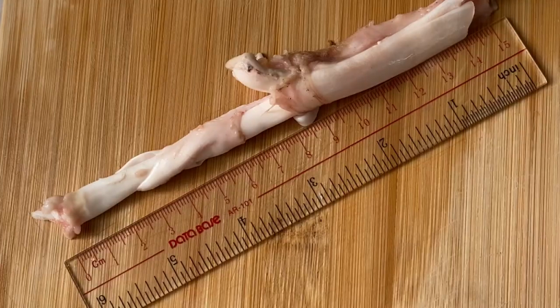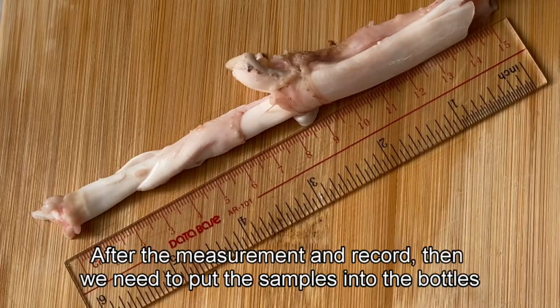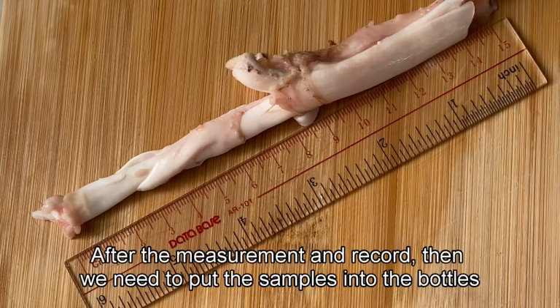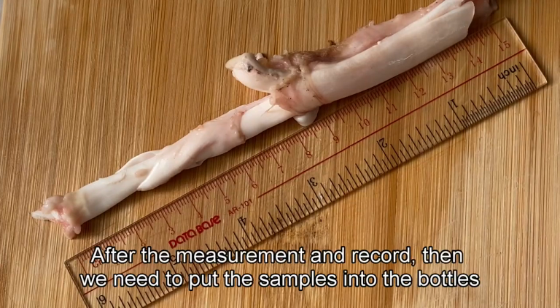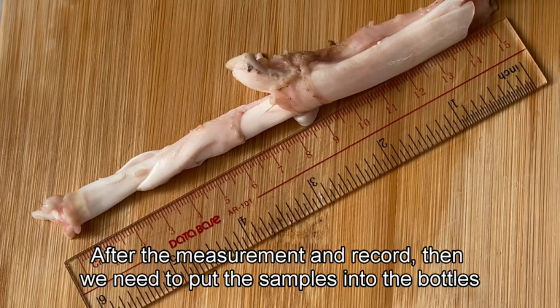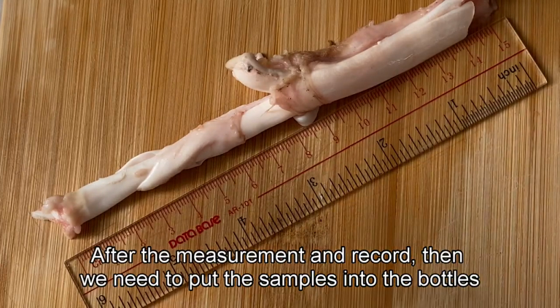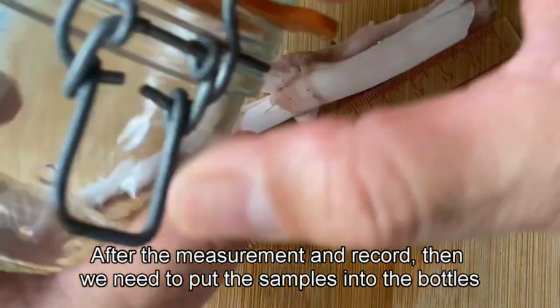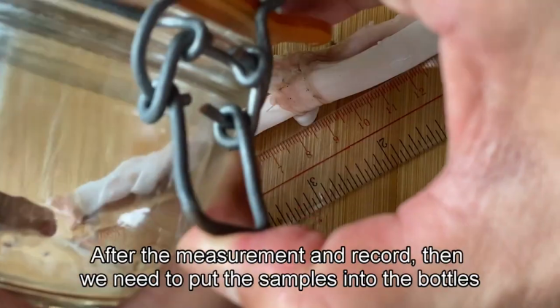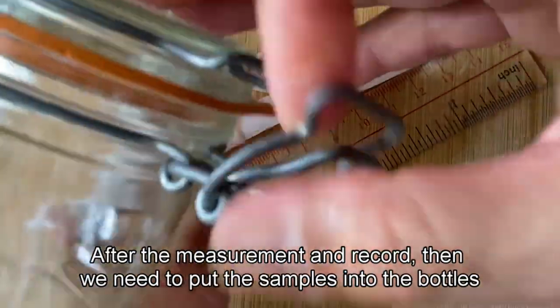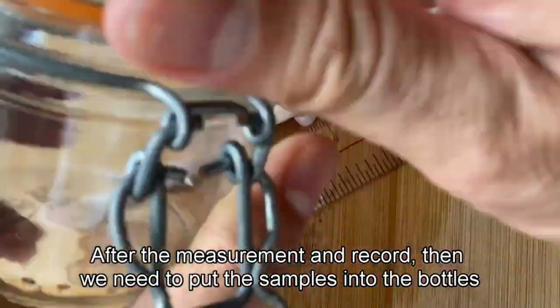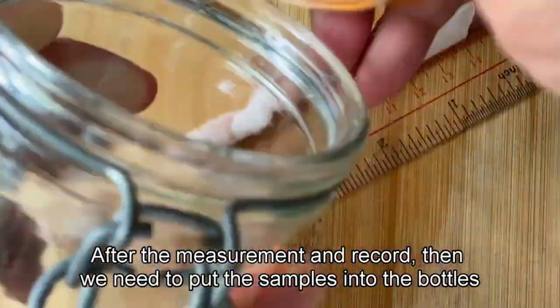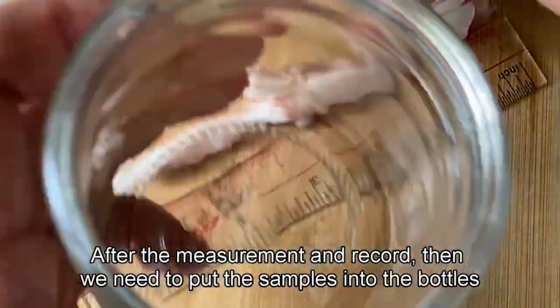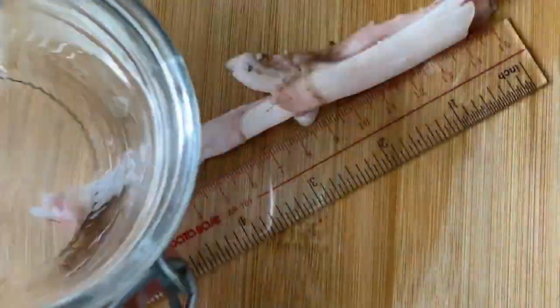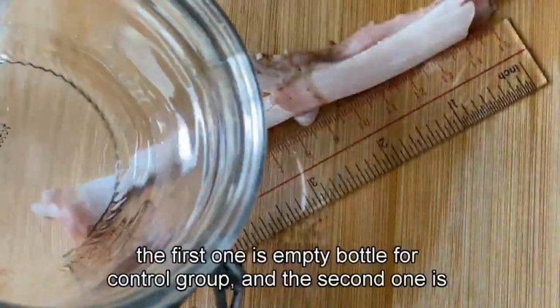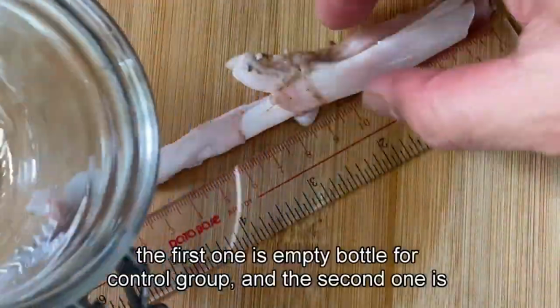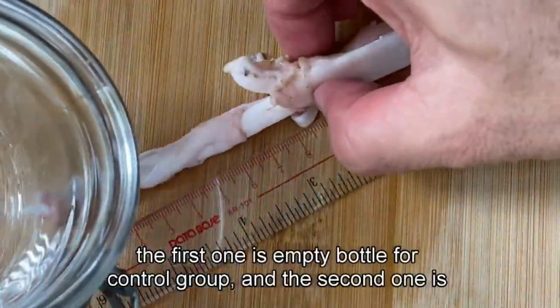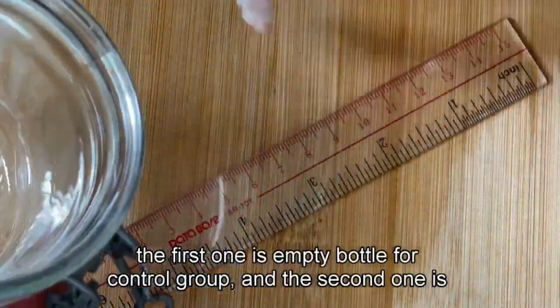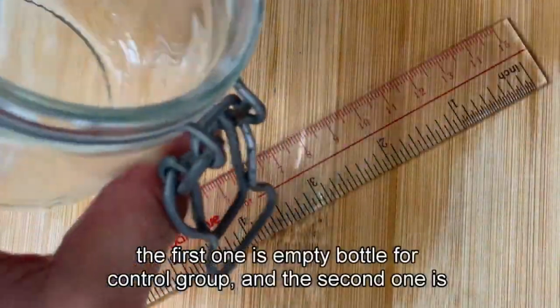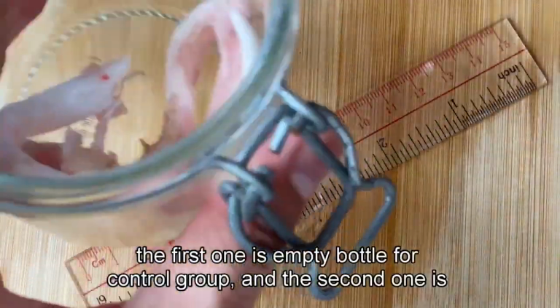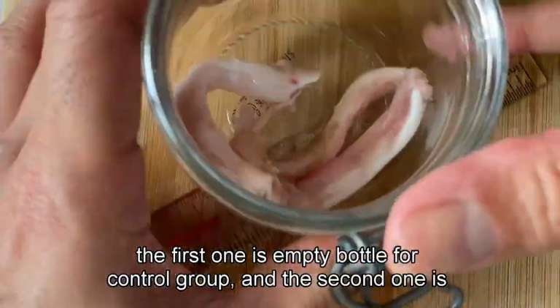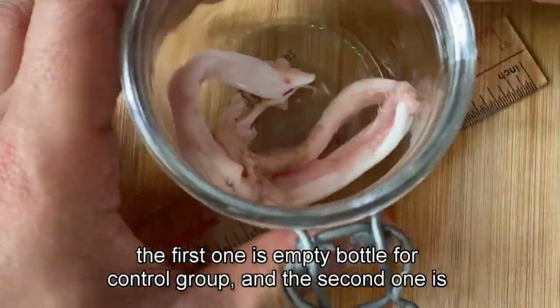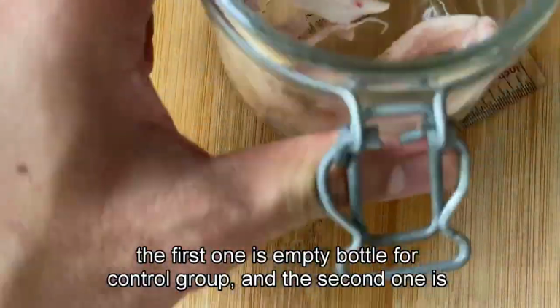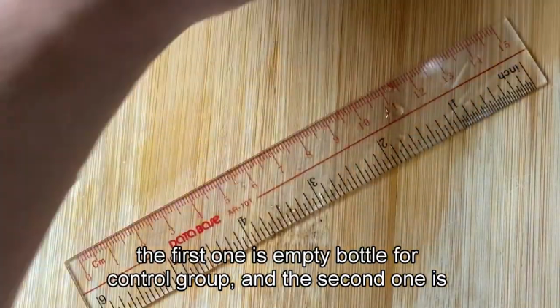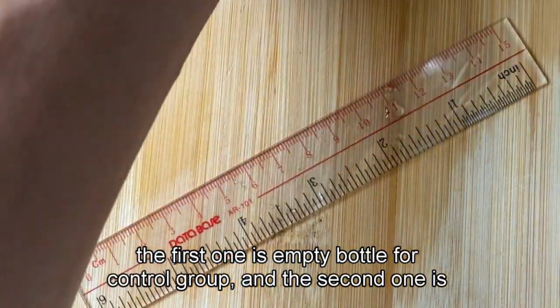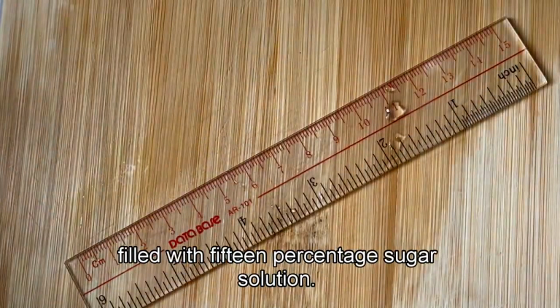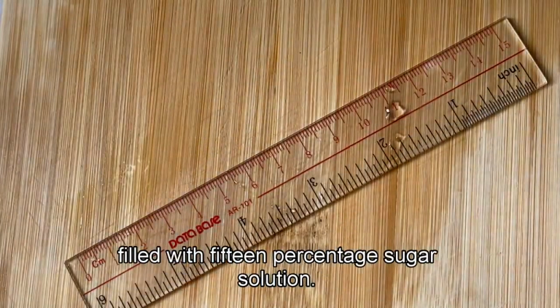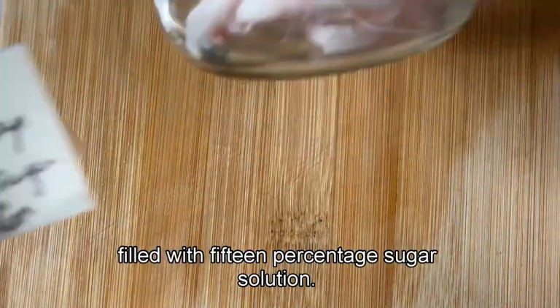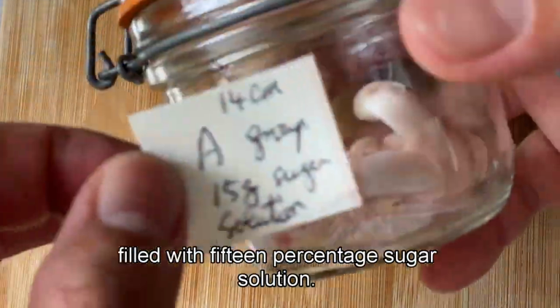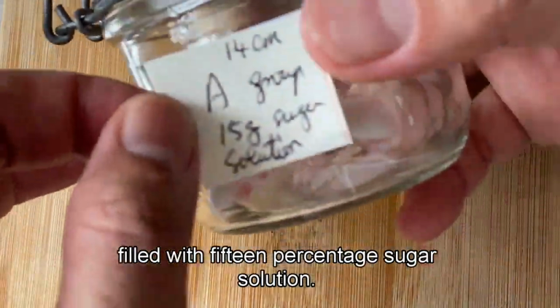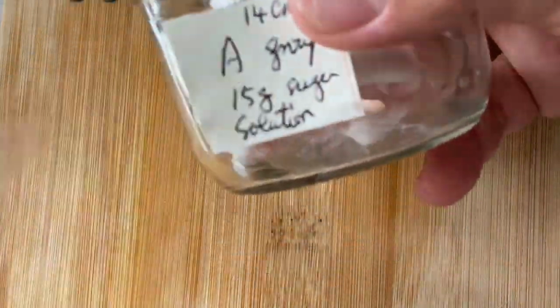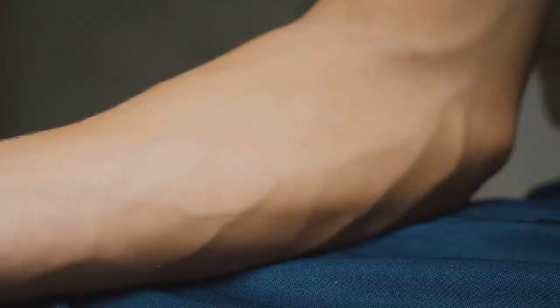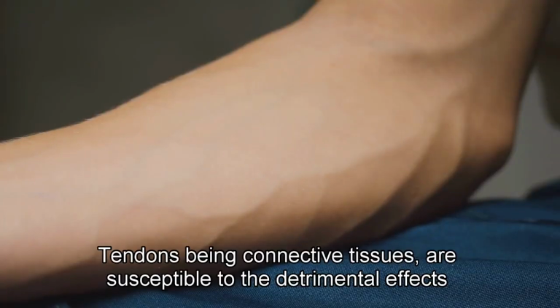After the measurement and recording, we put the samples into the bottles. The first one is an empty bottle for the control group, and the second one is filled with 15% sugar solution.